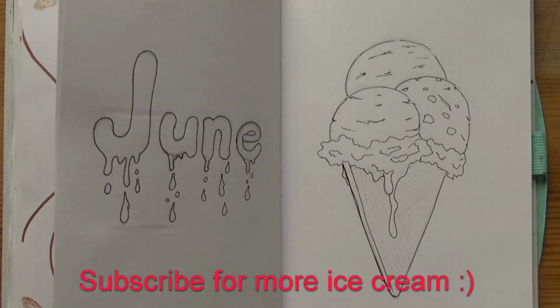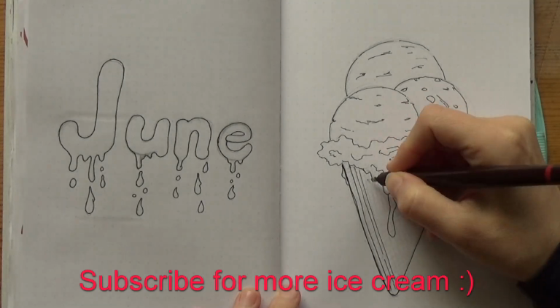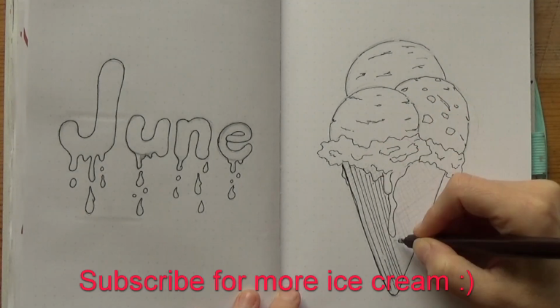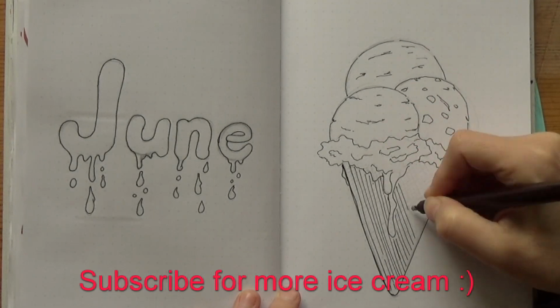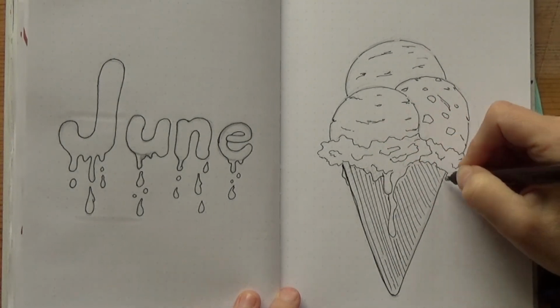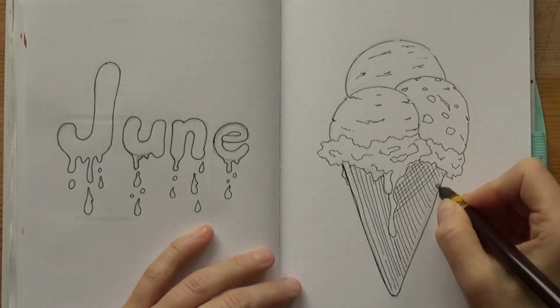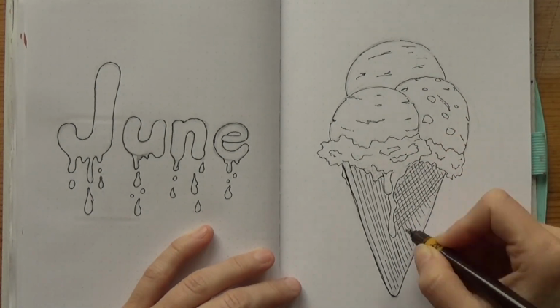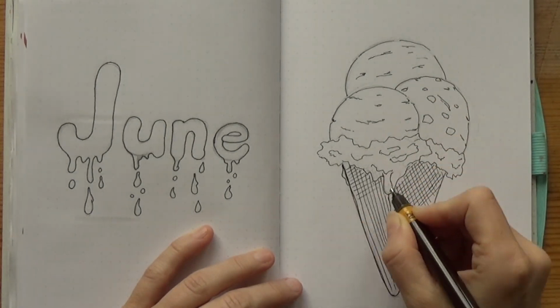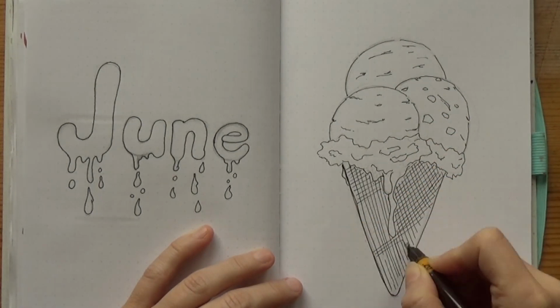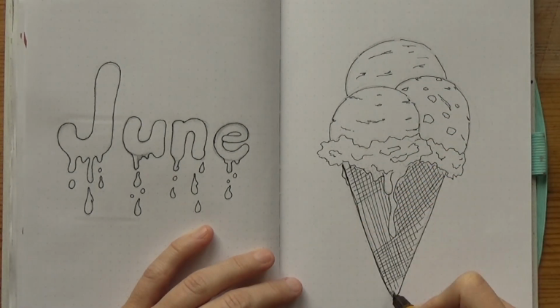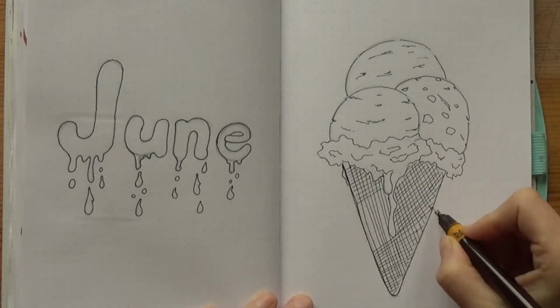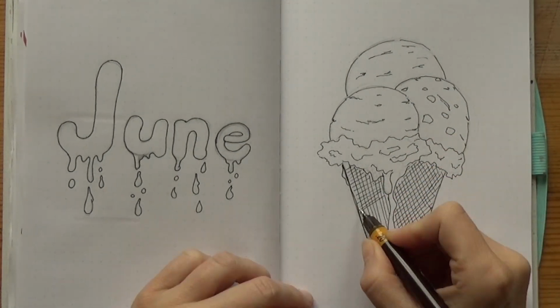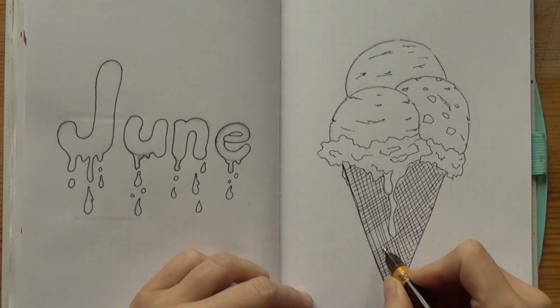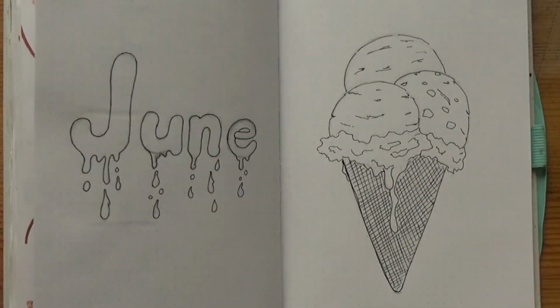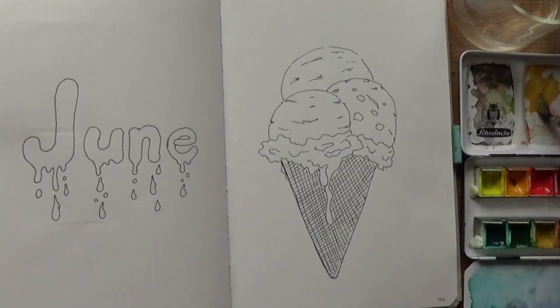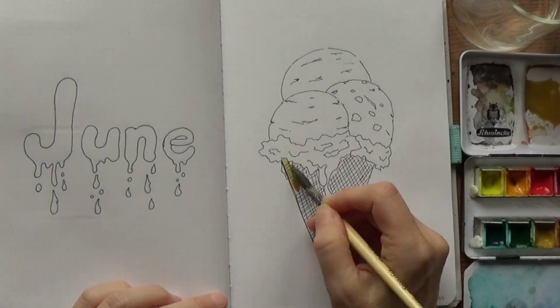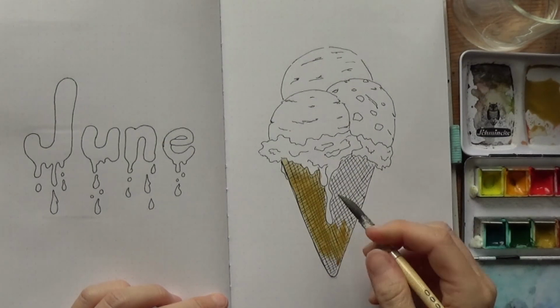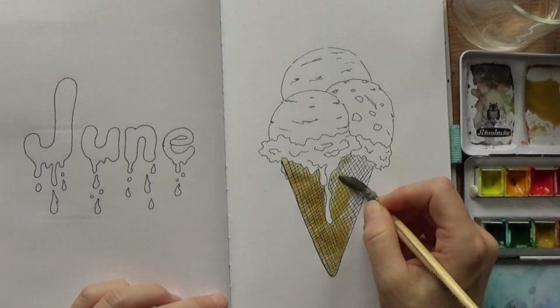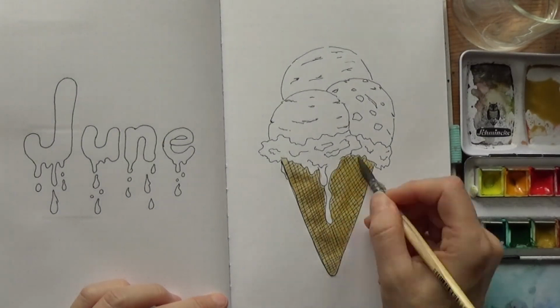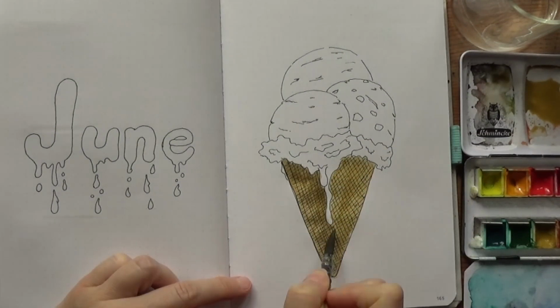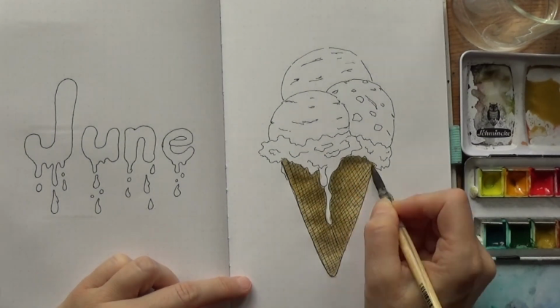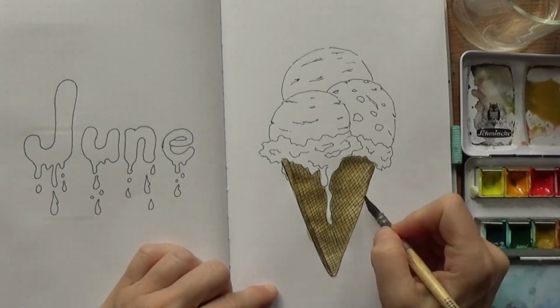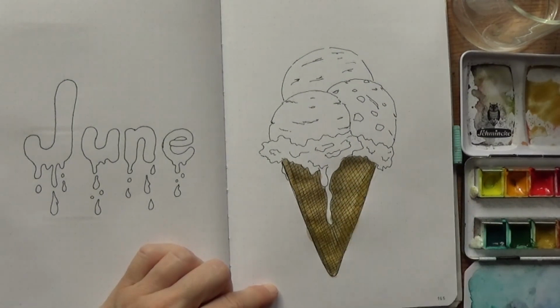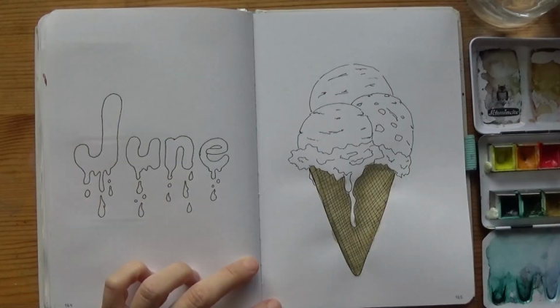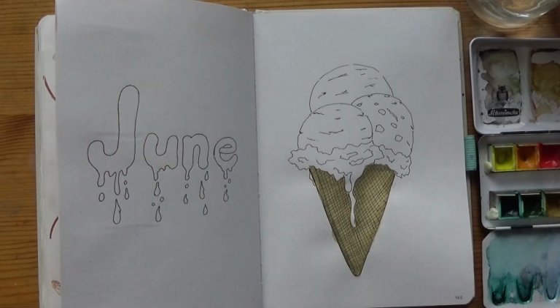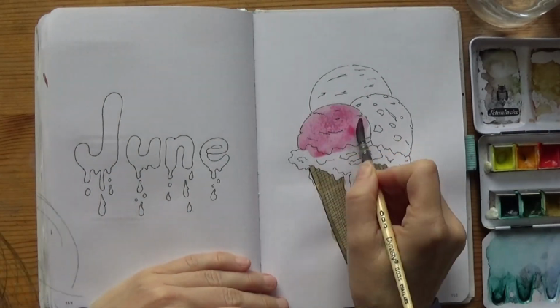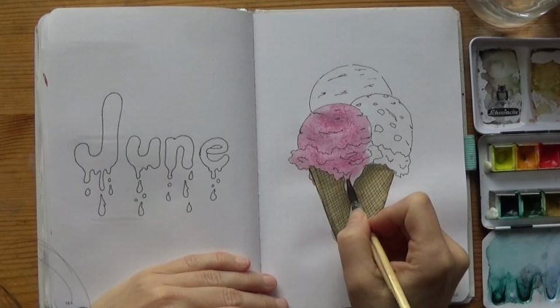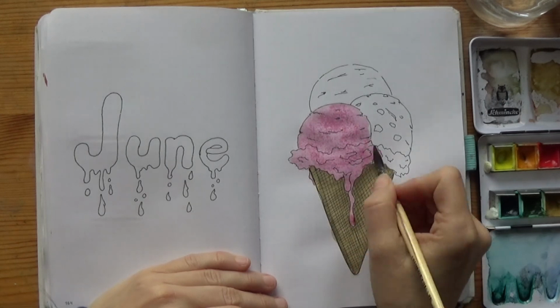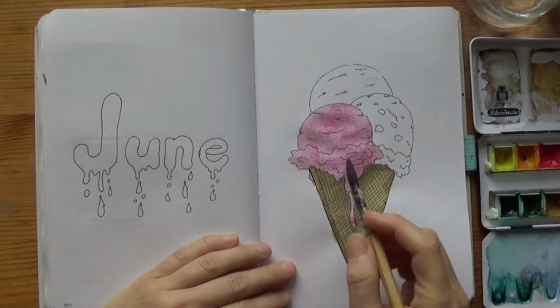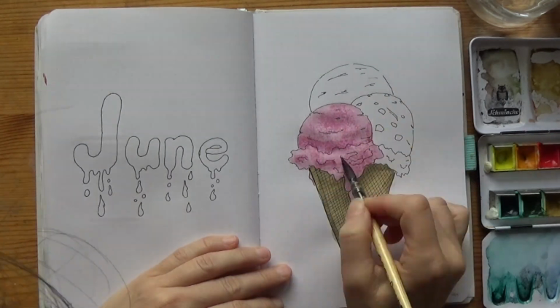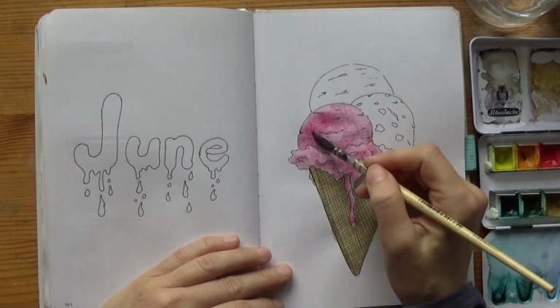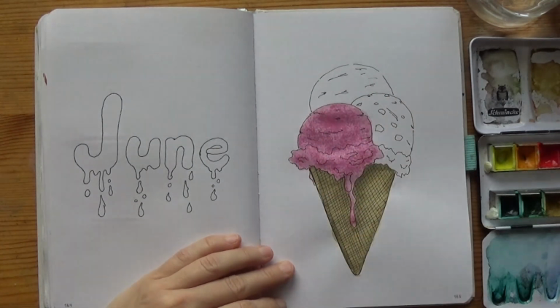My voice is not like this because of ice cream — I was just sick the whole week. But surprisingly, I haven't done an ice cream bullet journal in my 6-year Buja journey so far. So it's about time, wouldn't you say?